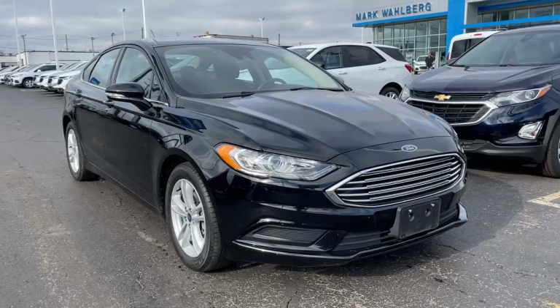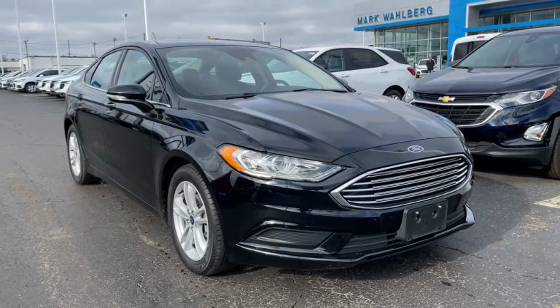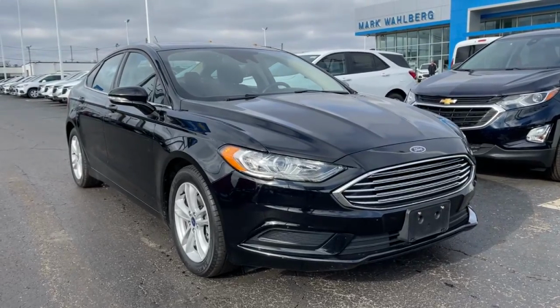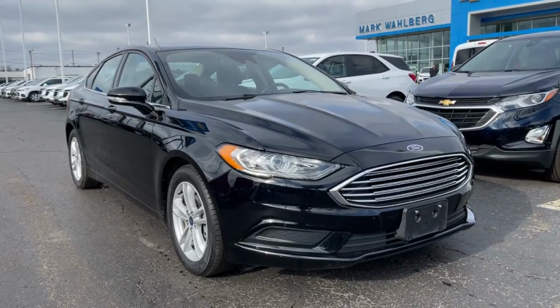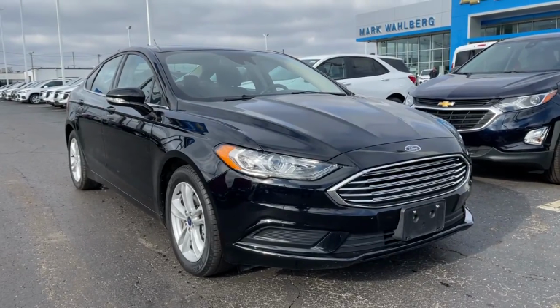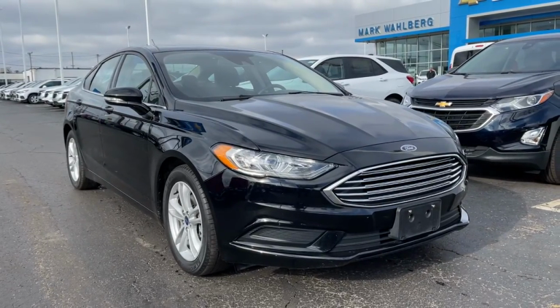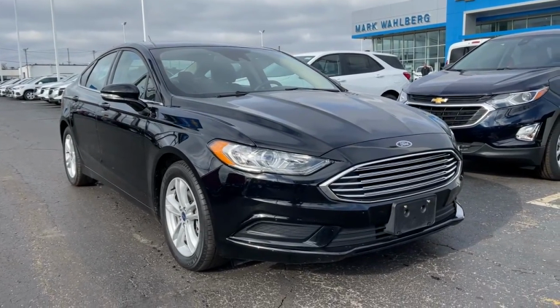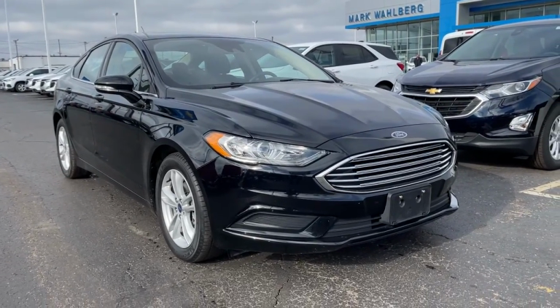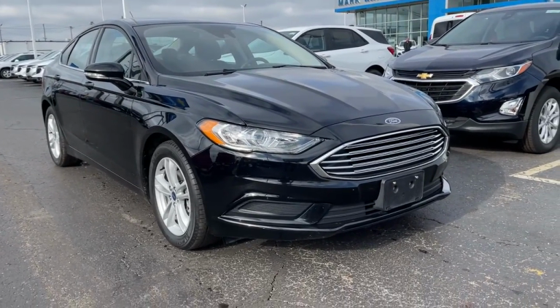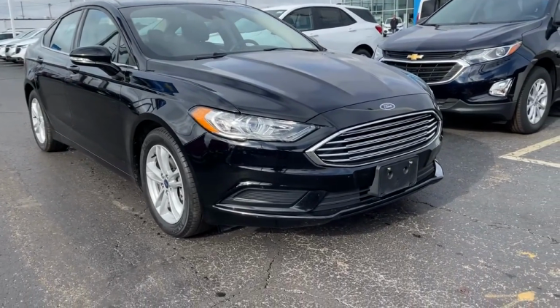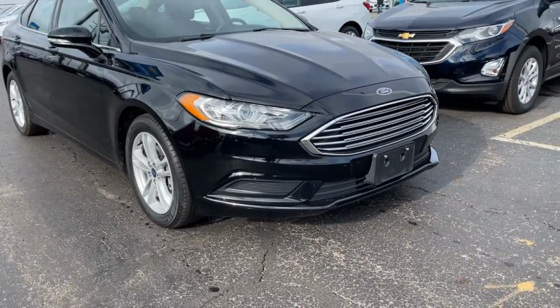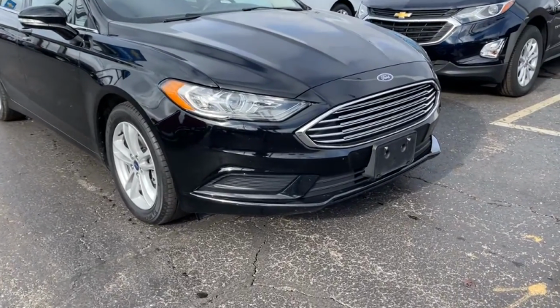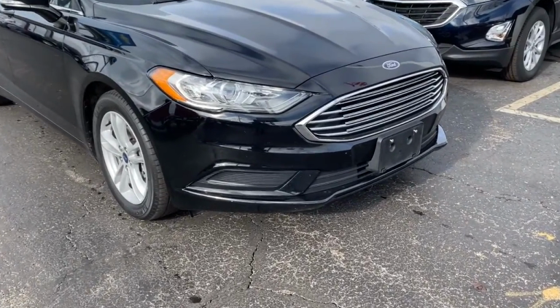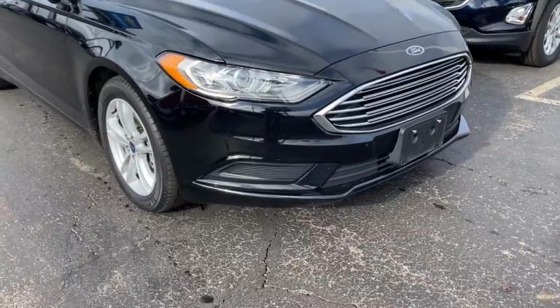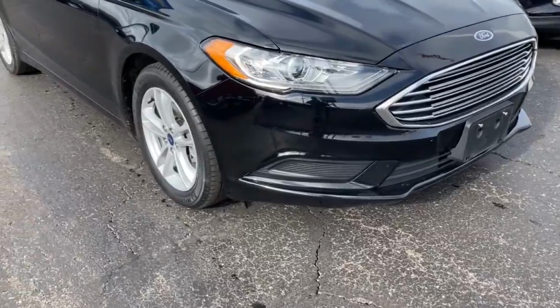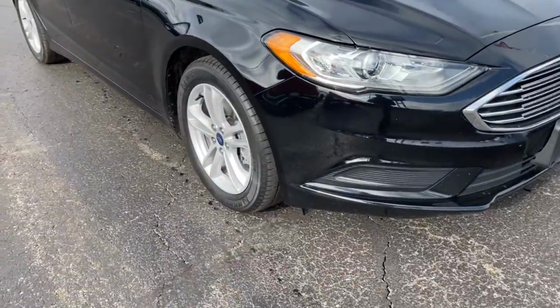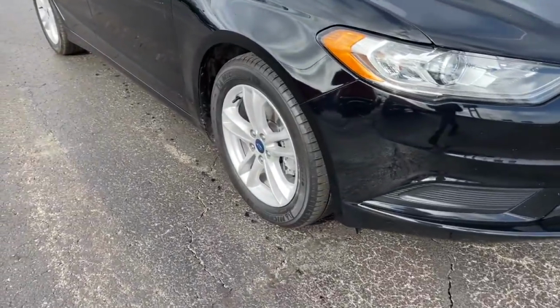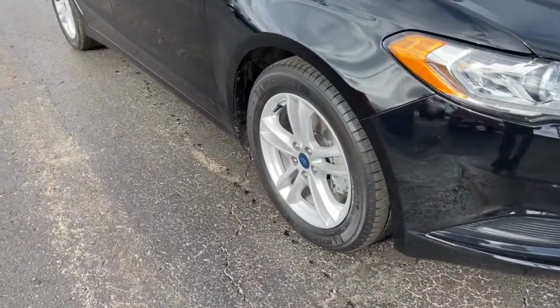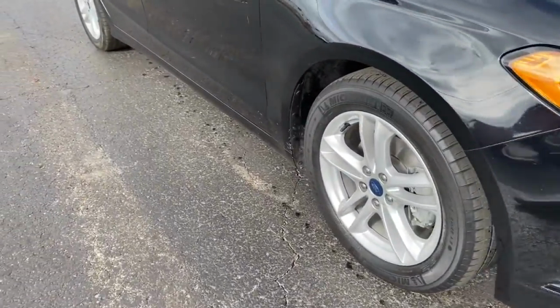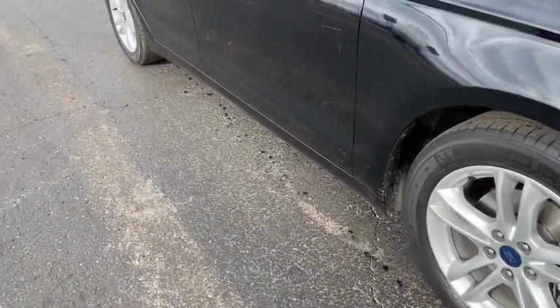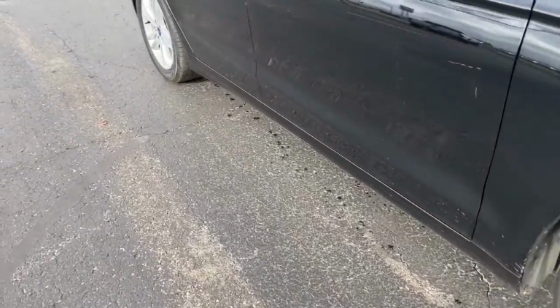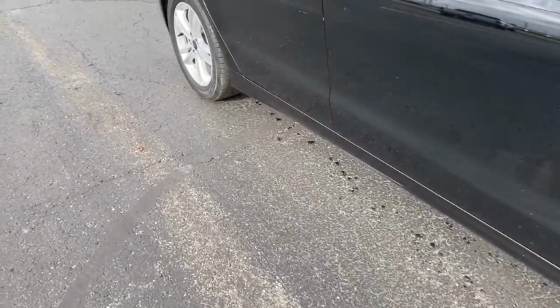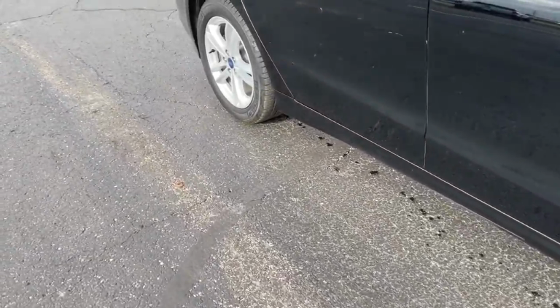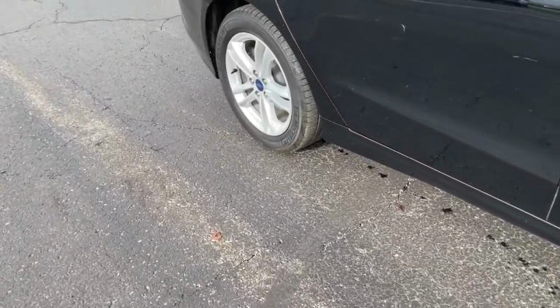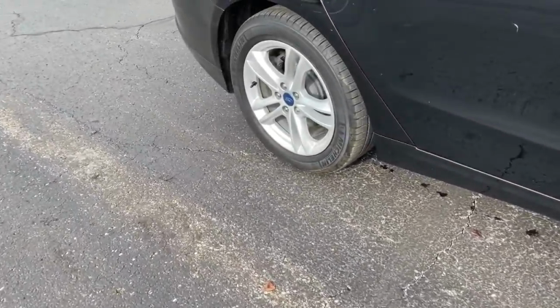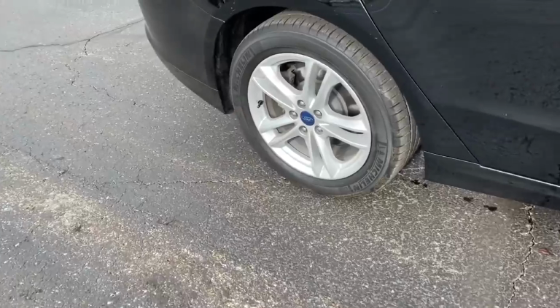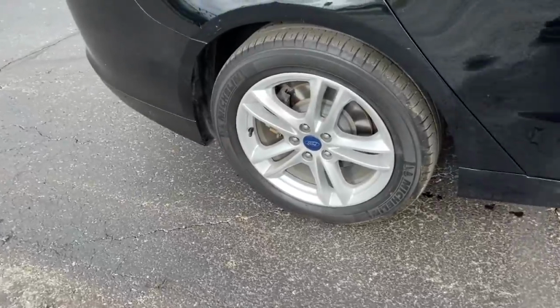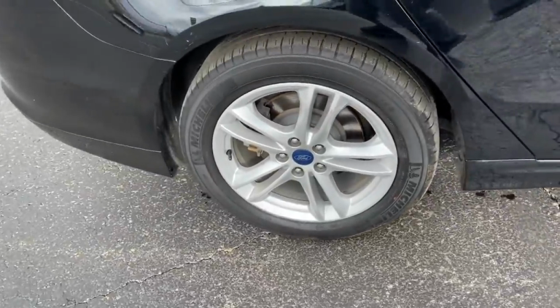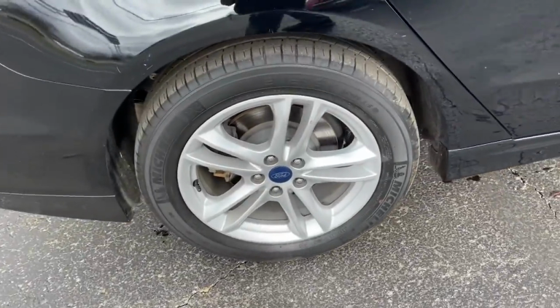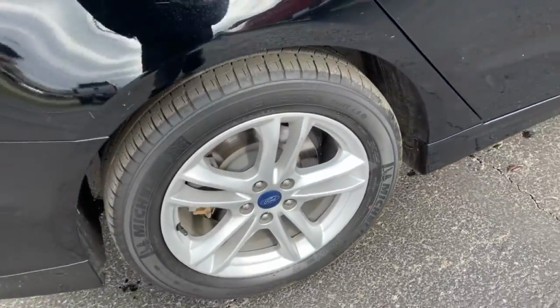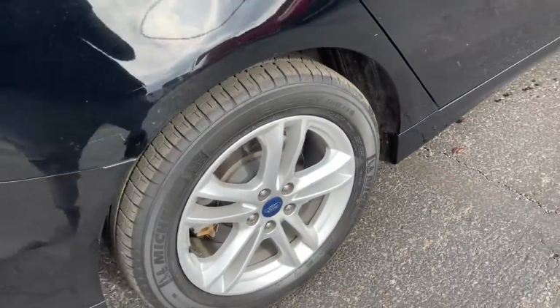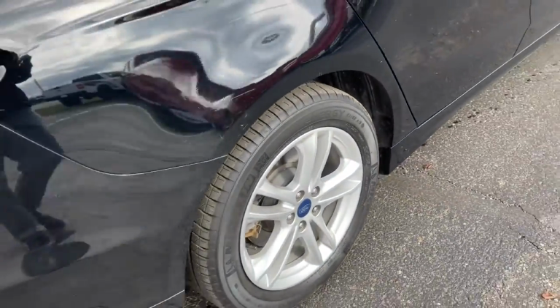You will love the features of this 2018 Ford Fusion. This vehicle is an outstanding buy with fewer than 40,000 miles on the odometer. Take a closer look at this comfortable, stylish Fusion.